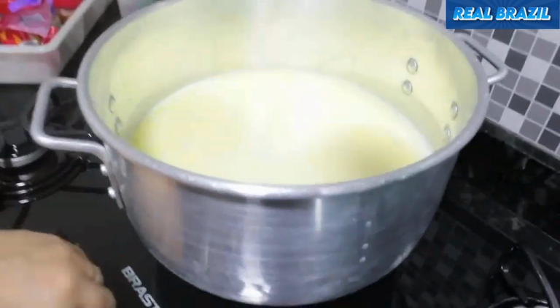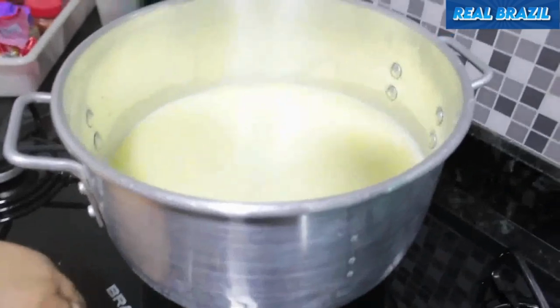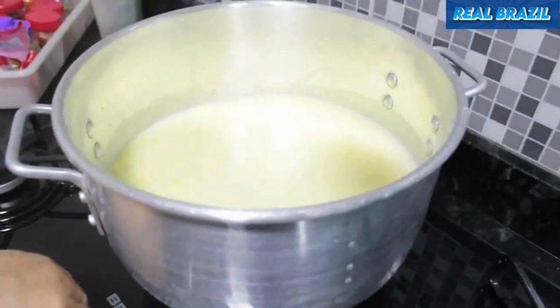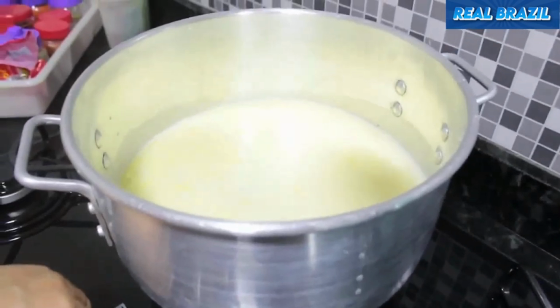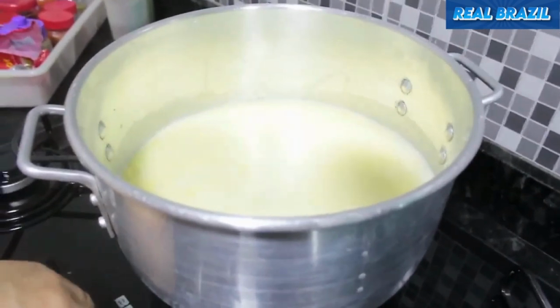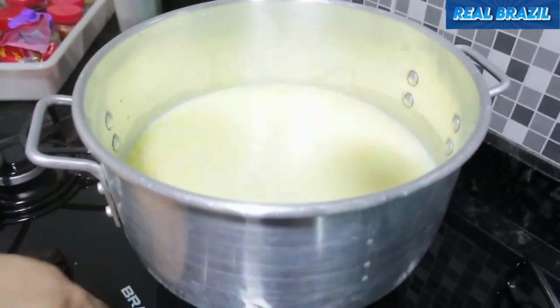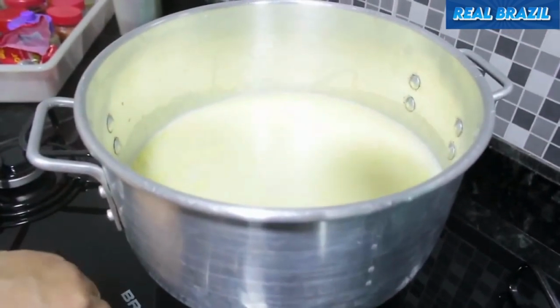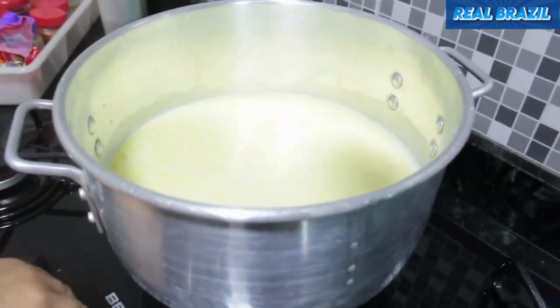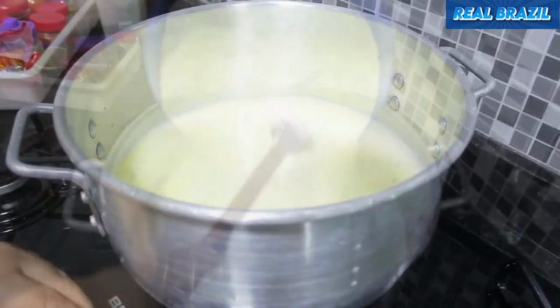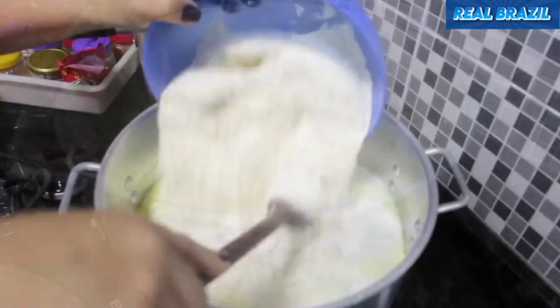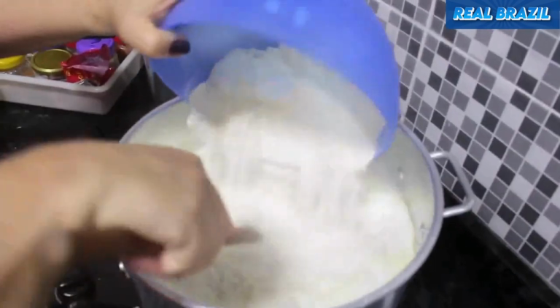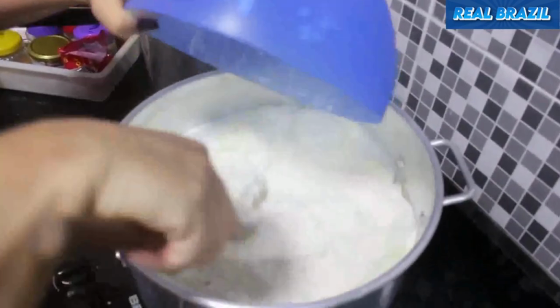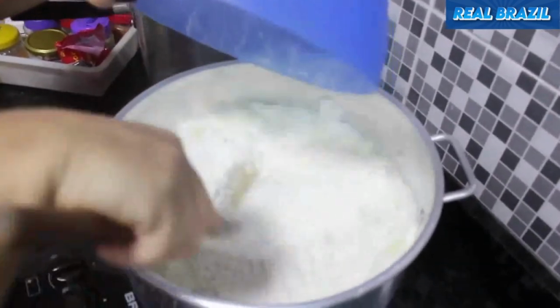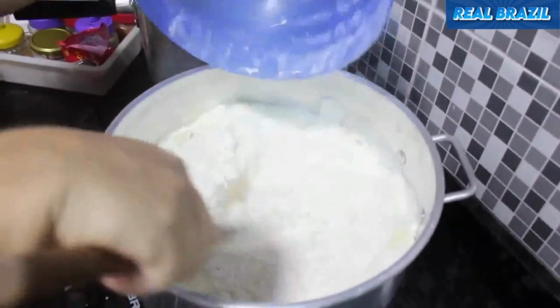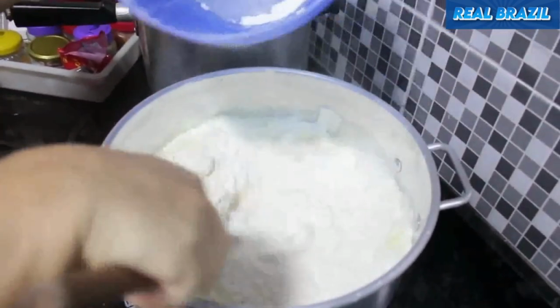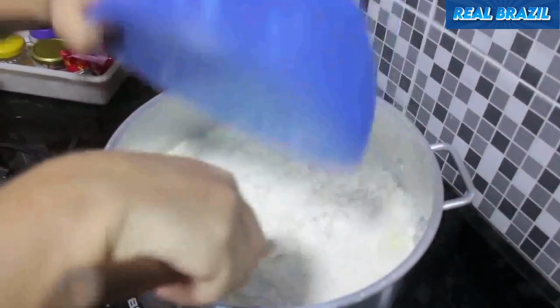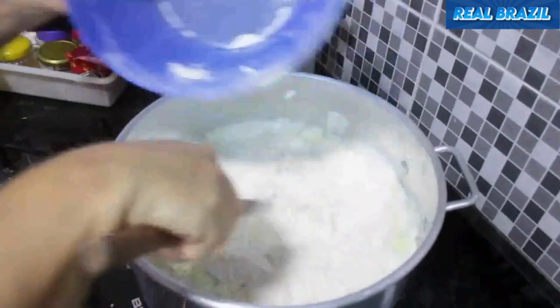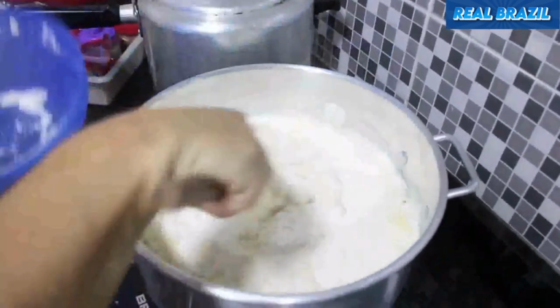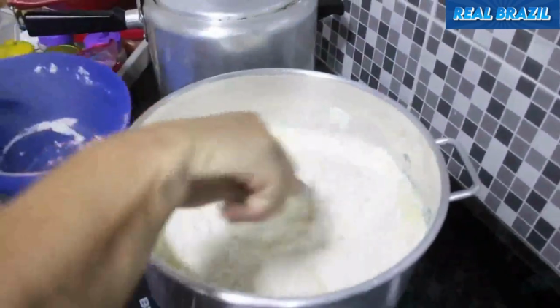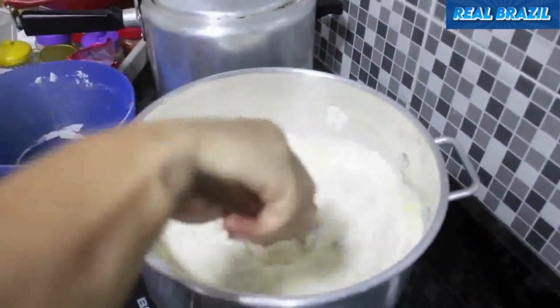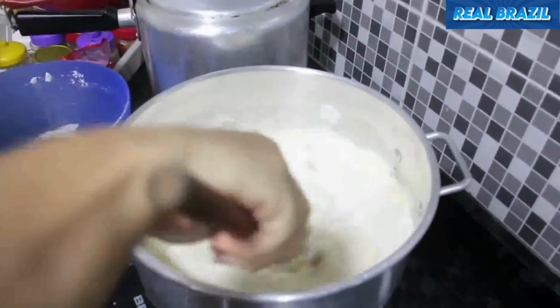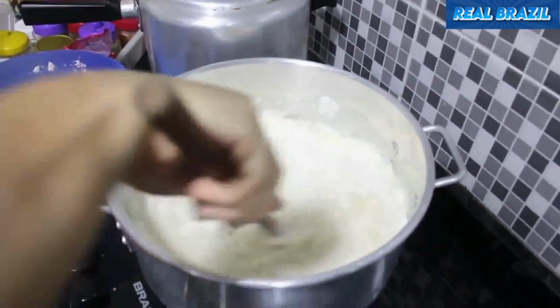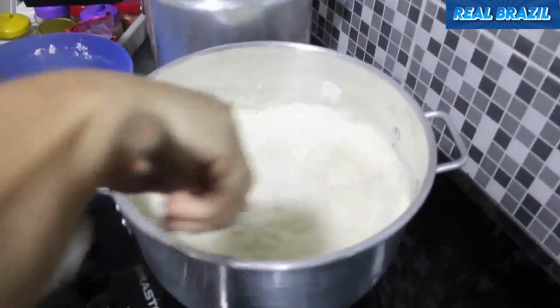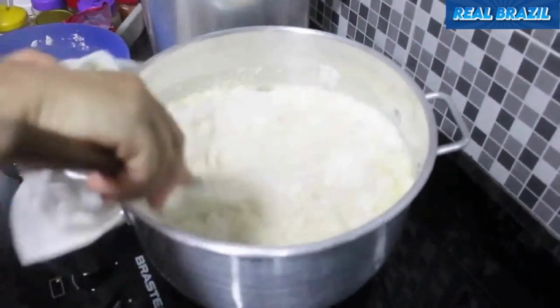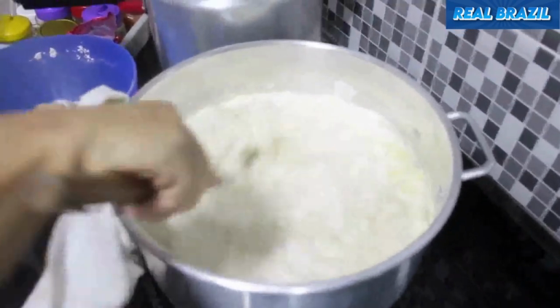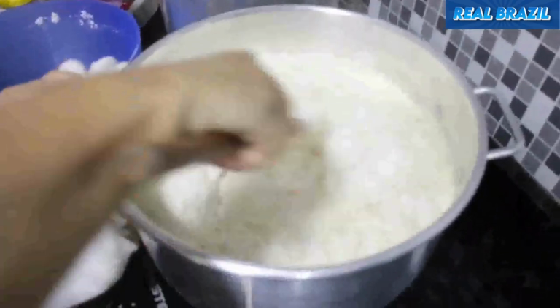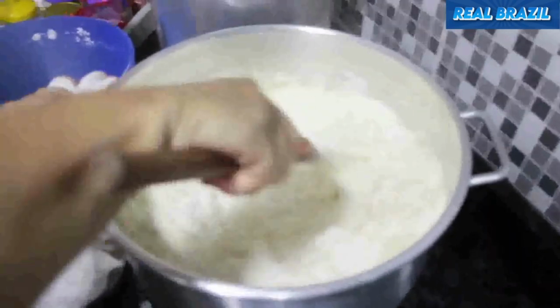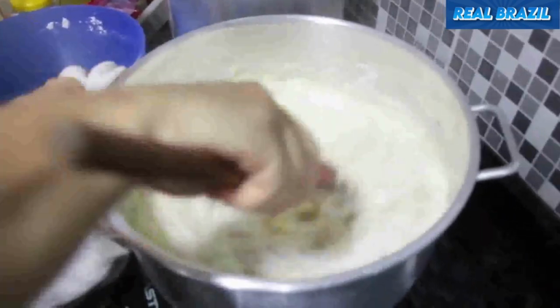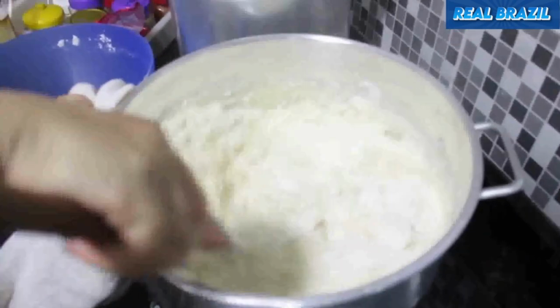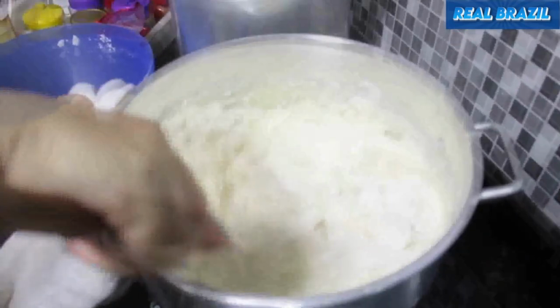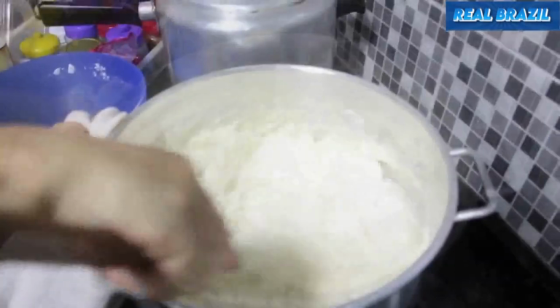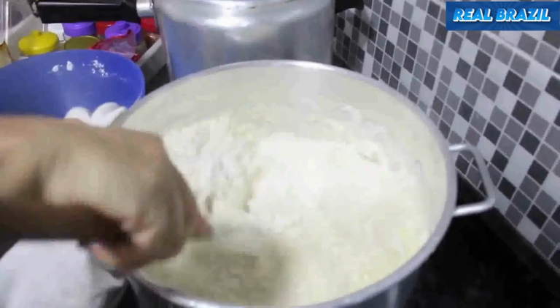Bring the mixture to a boil over medium heat and then add one kilogram of wheat flour all at once. Stir constantly until the dough becomes consistent, which is very important.